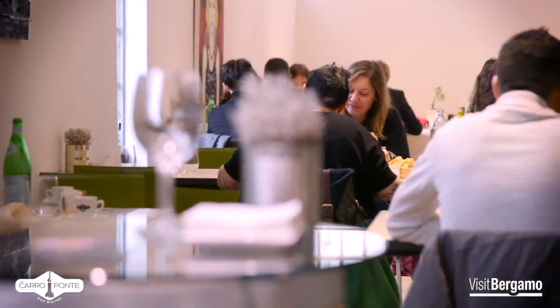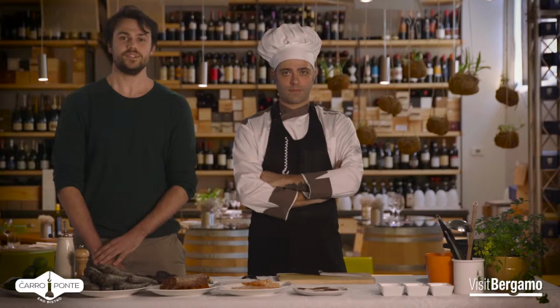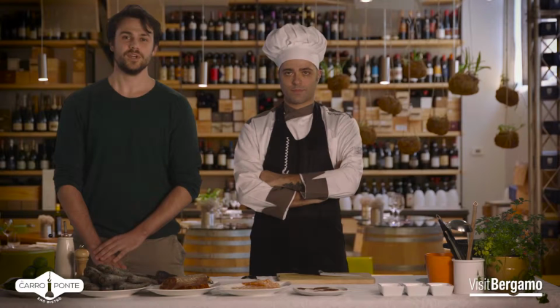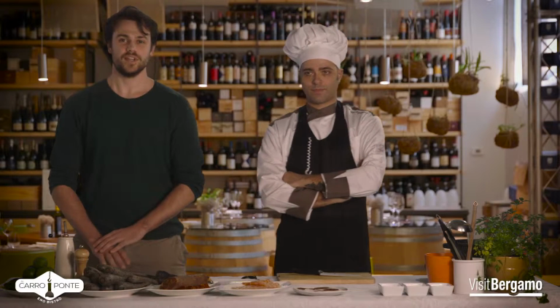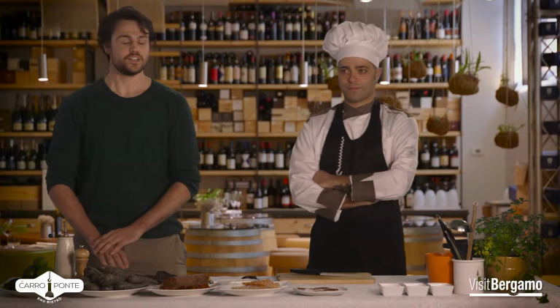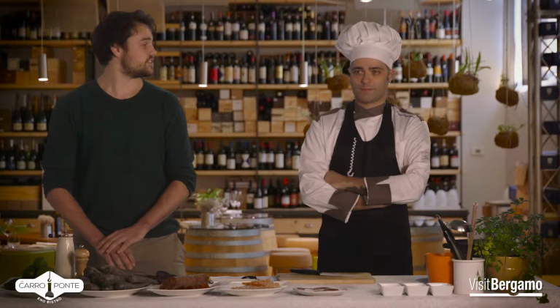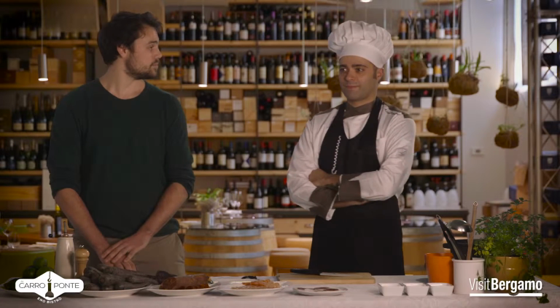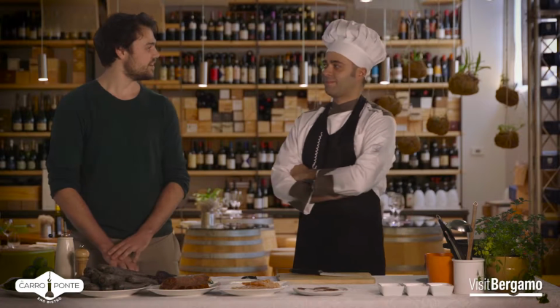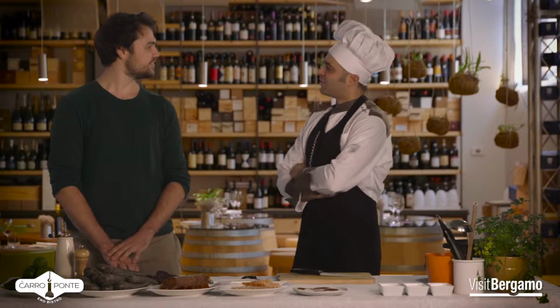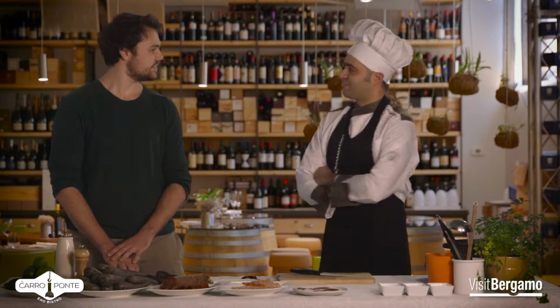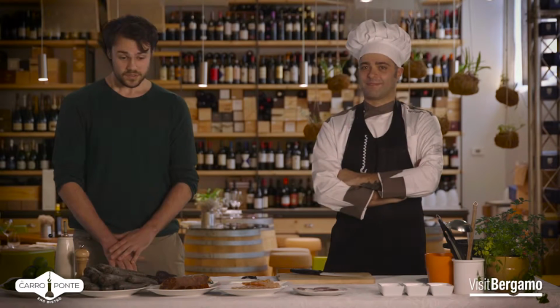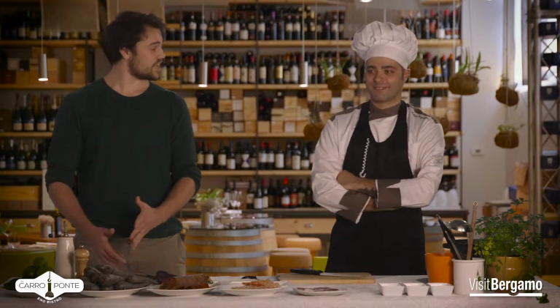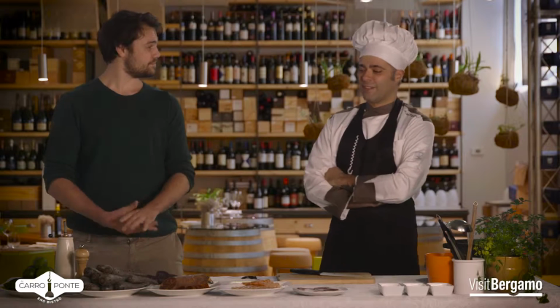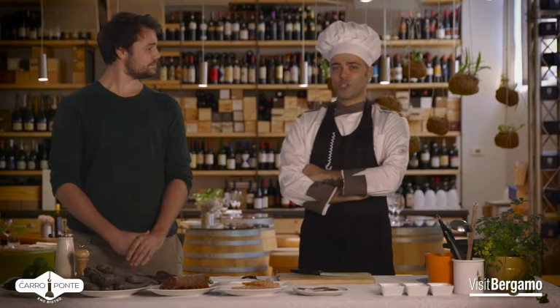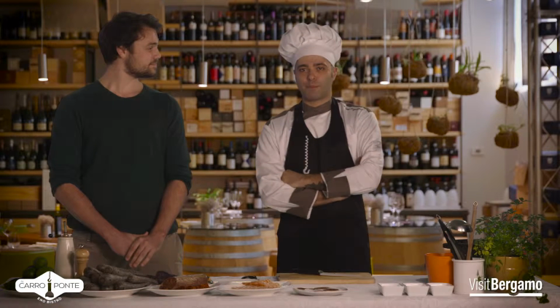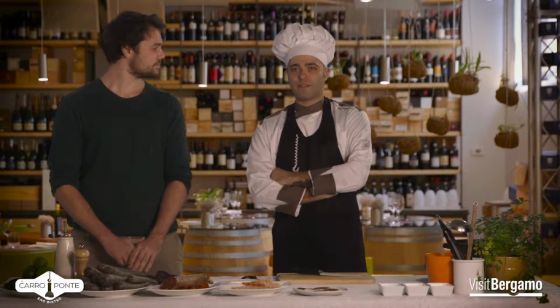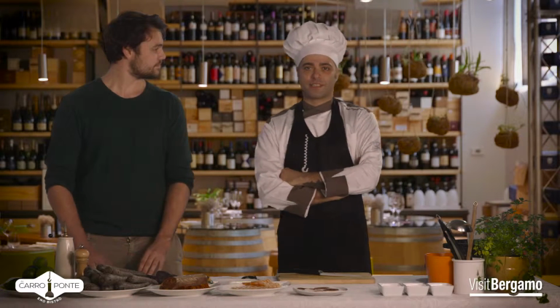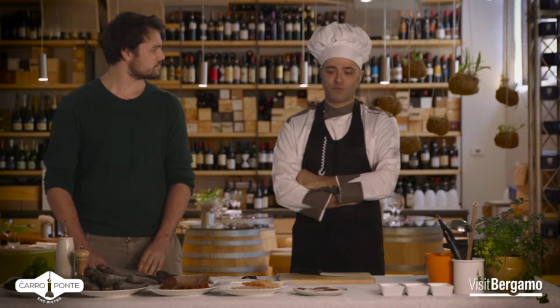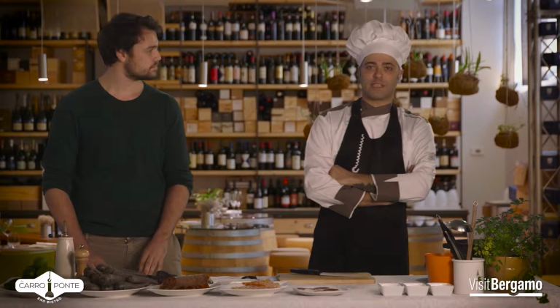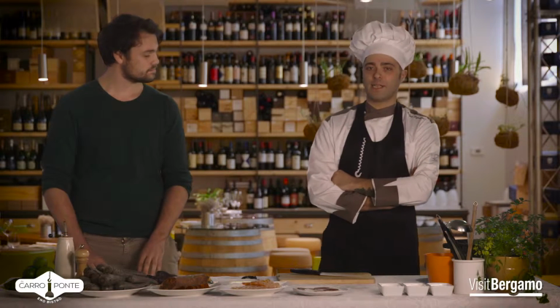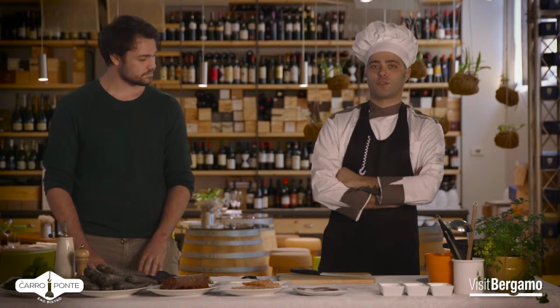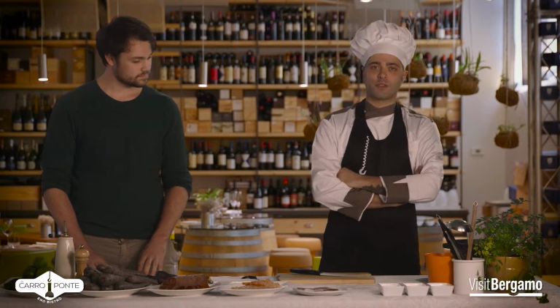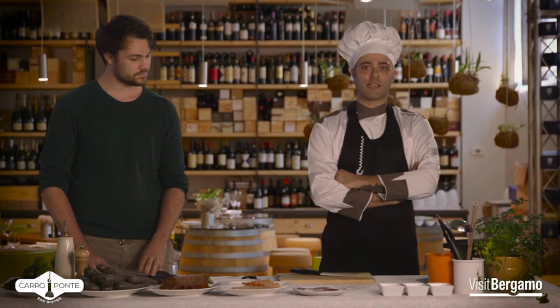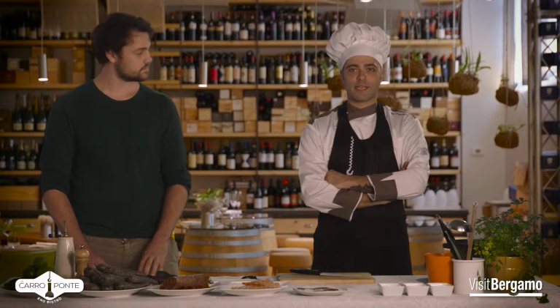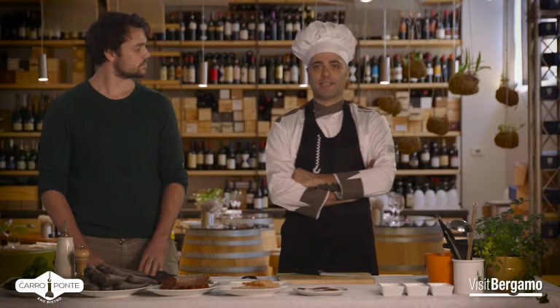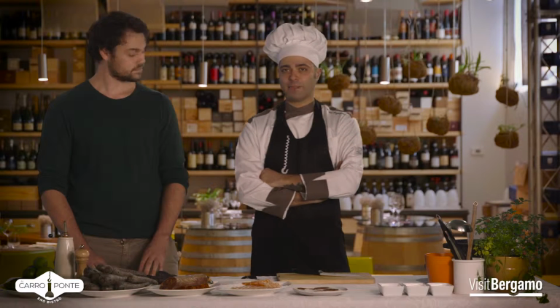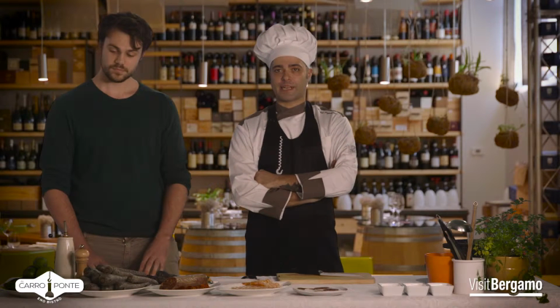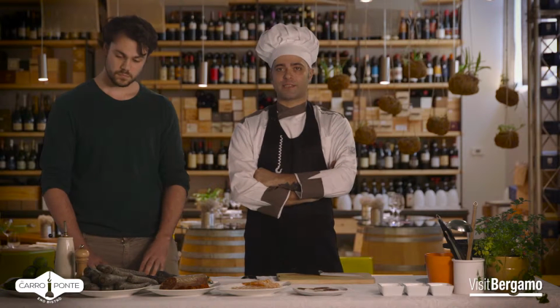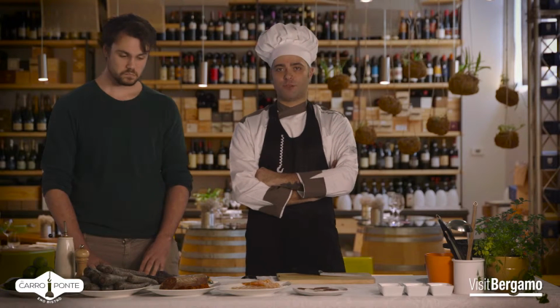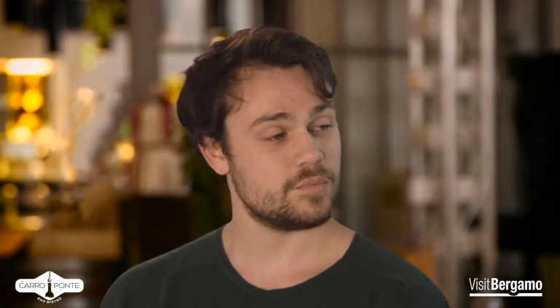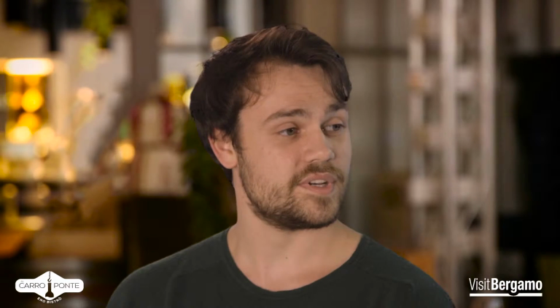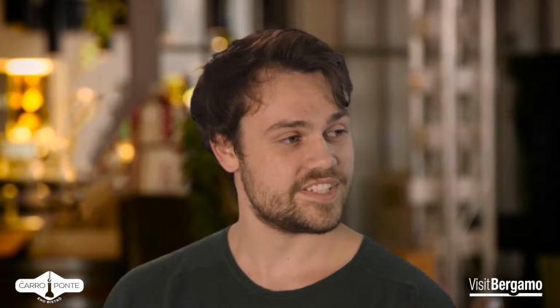We're here today with Alan, Chef del ristorante del Carroponte. Hello Alan. What do we do today? Devil's Kiss — gamberi con chorizo, carota nera, lime e crumble al sale Maldon. Why is it called Devil's Kiss?